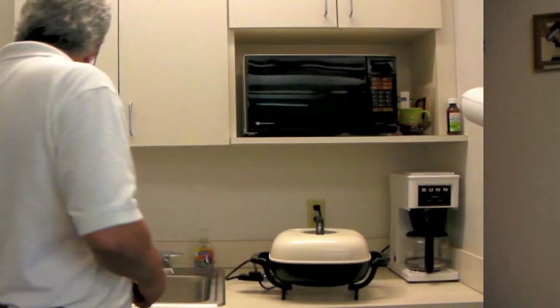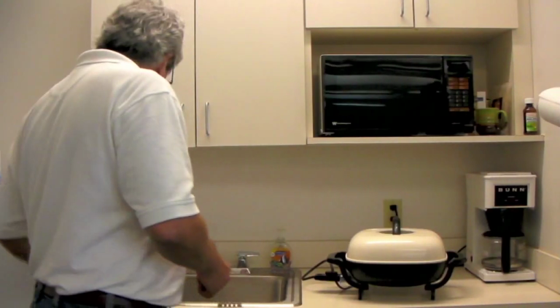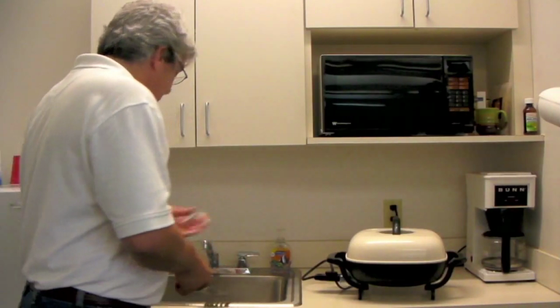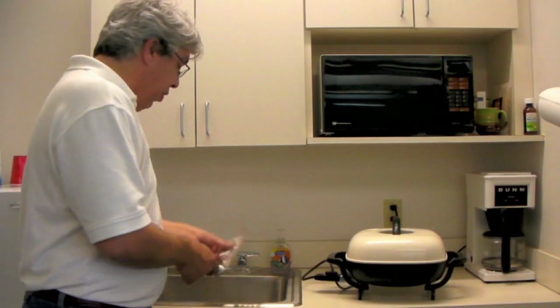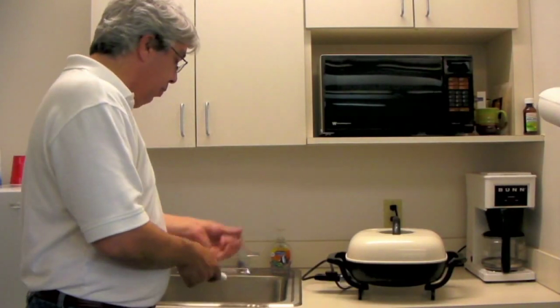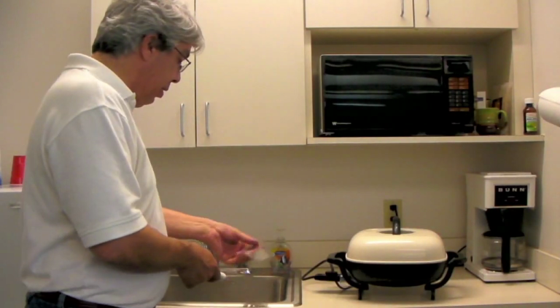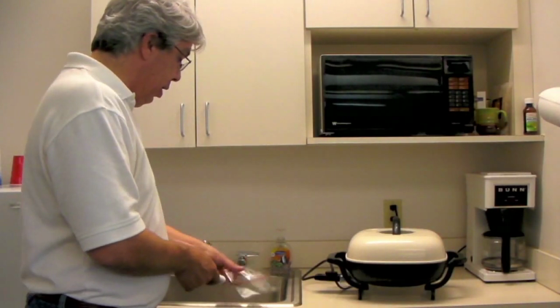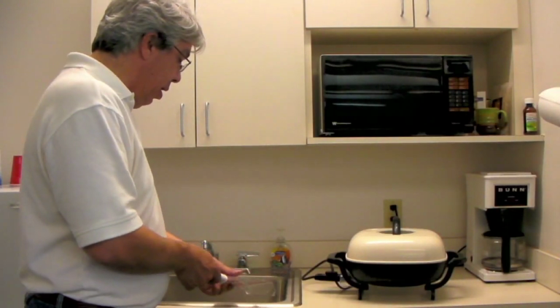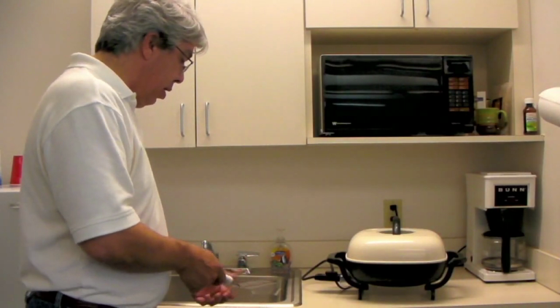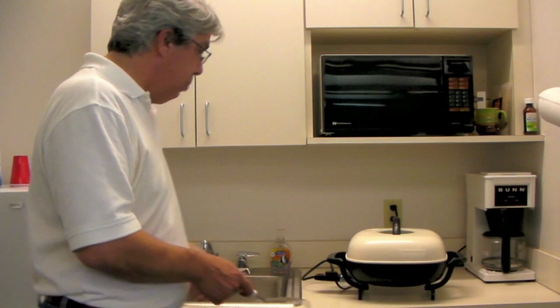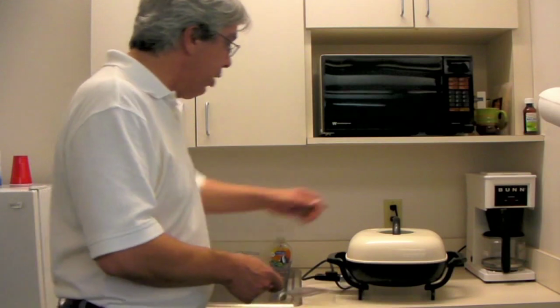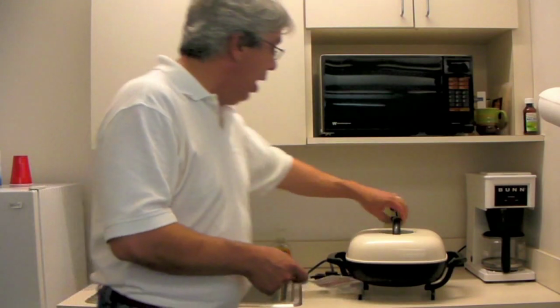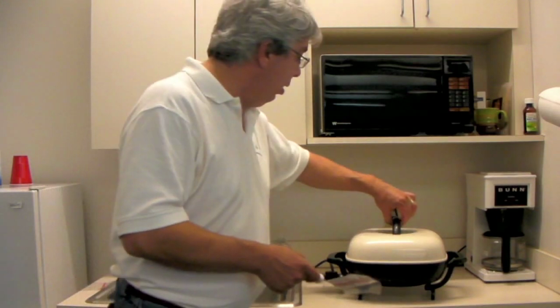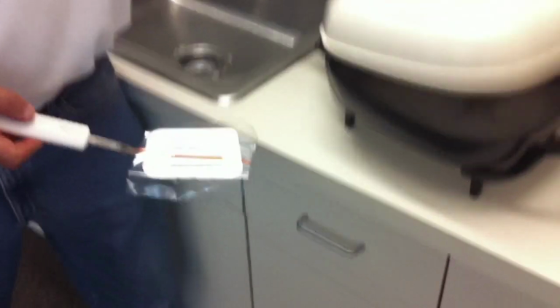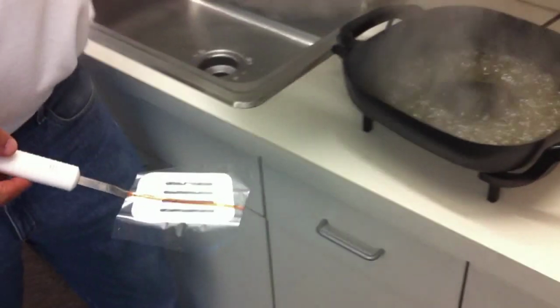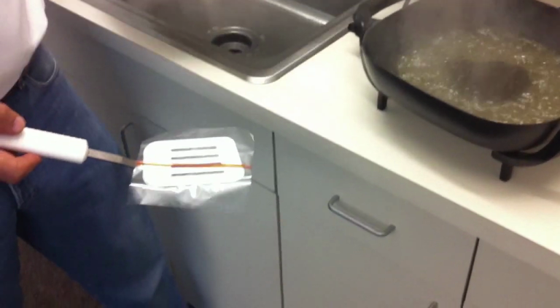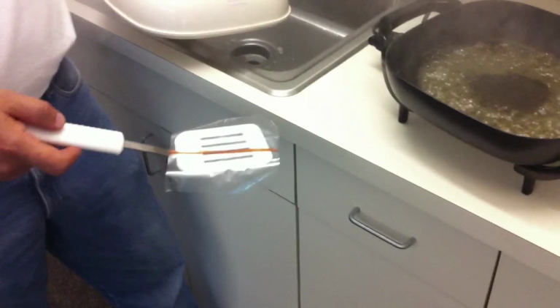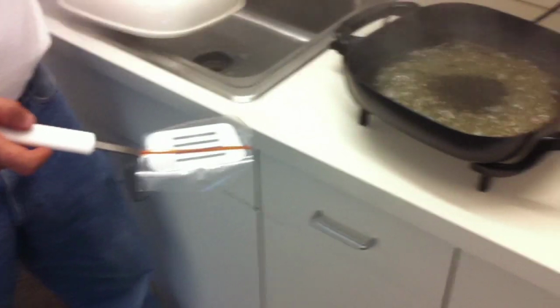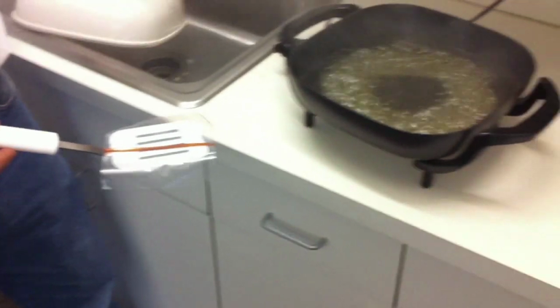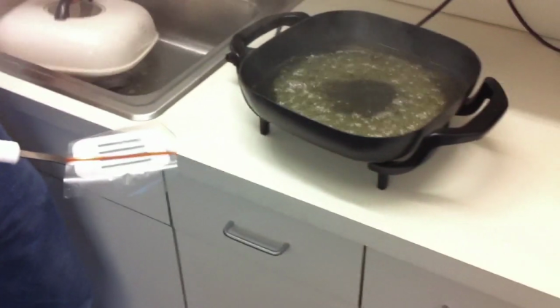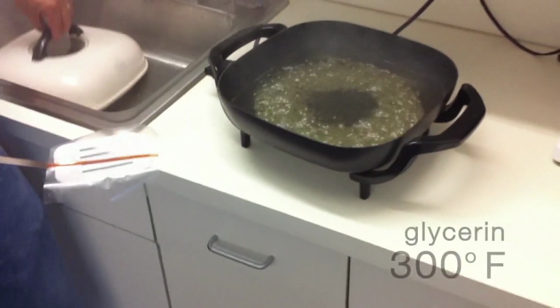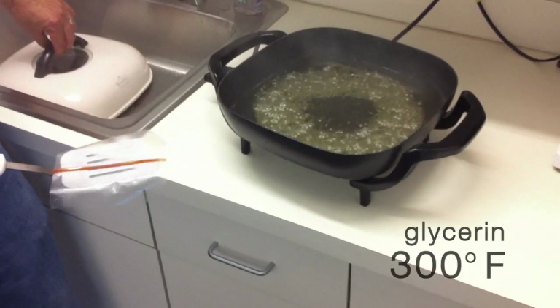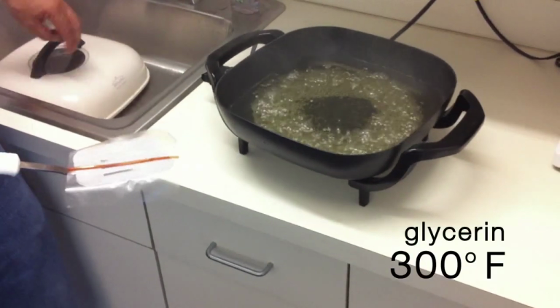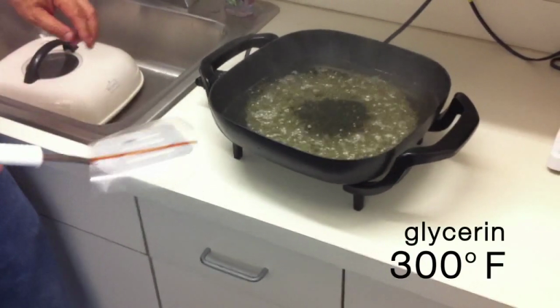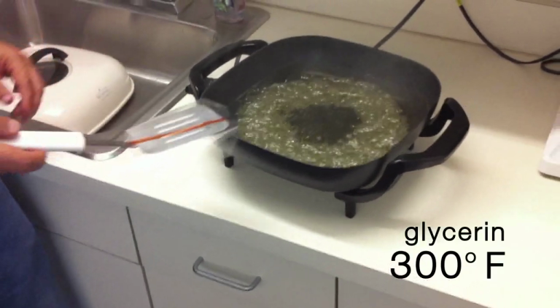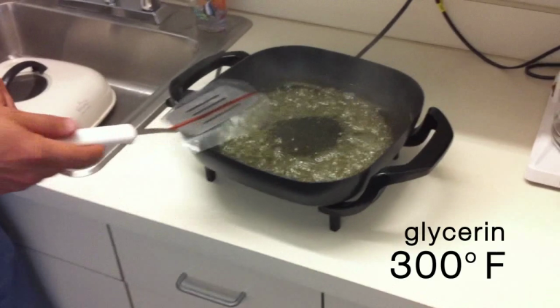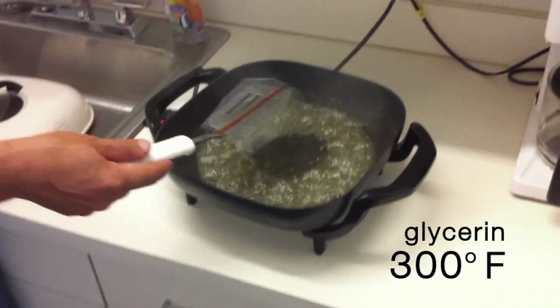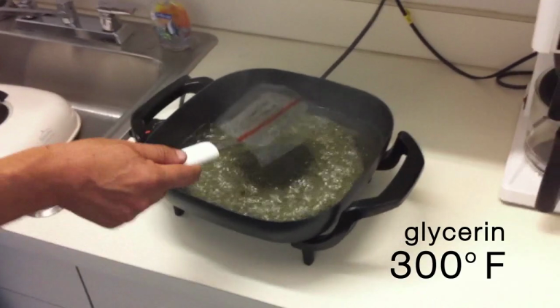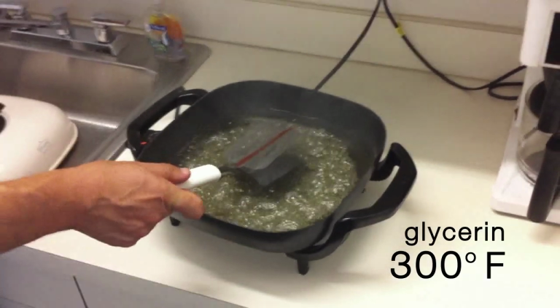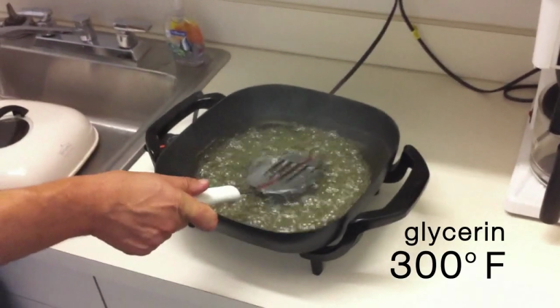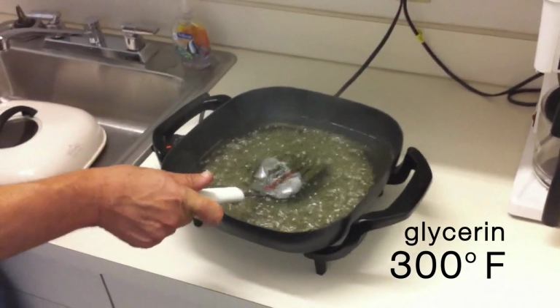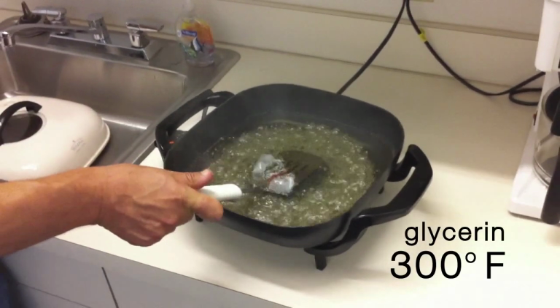Take the sample of film, place it on the spatula, open it up — that's a hot glycerol bath, not water. Water would really boil and it would be hard to do this. So we'll lay it down.